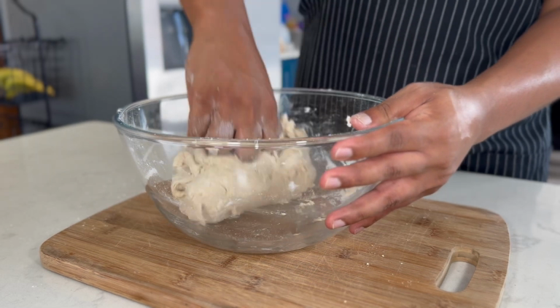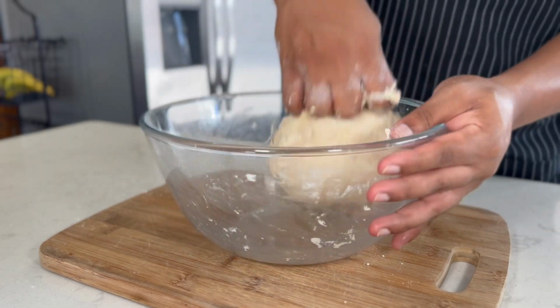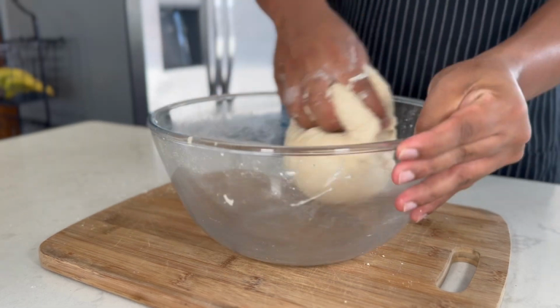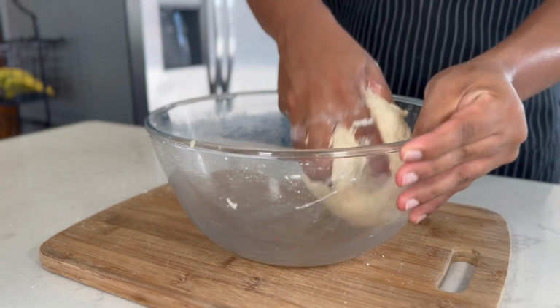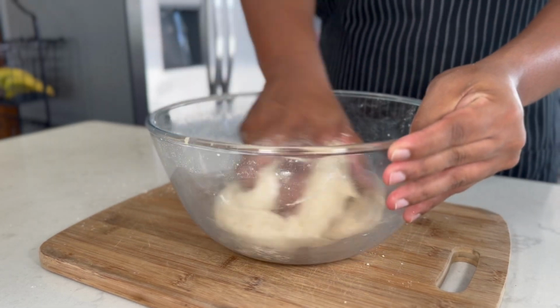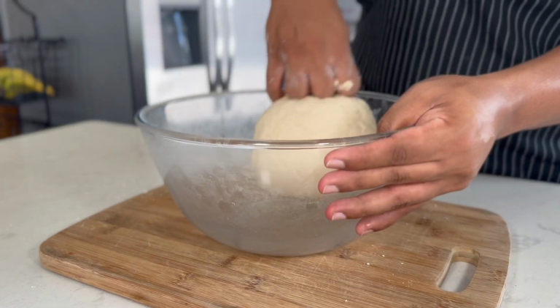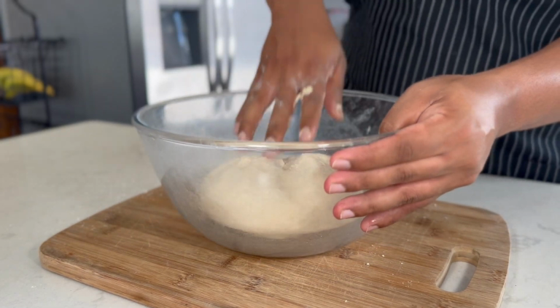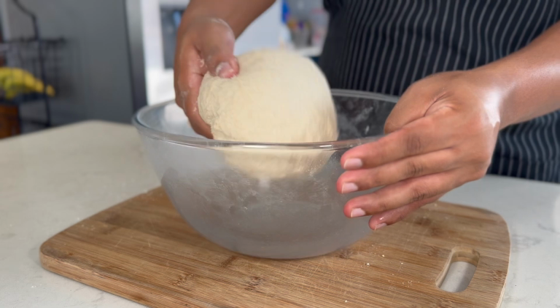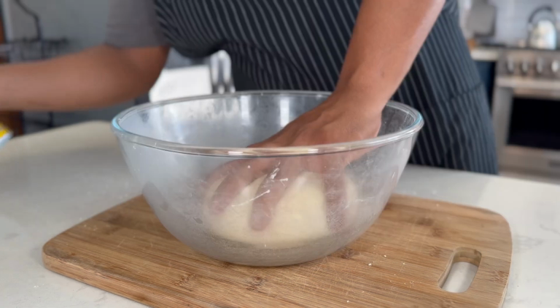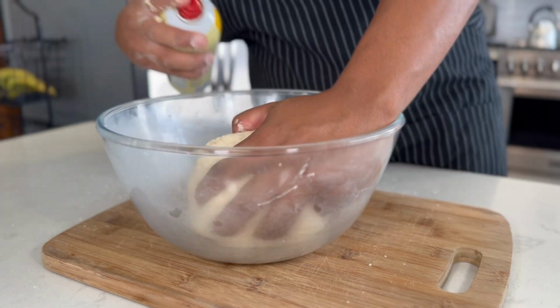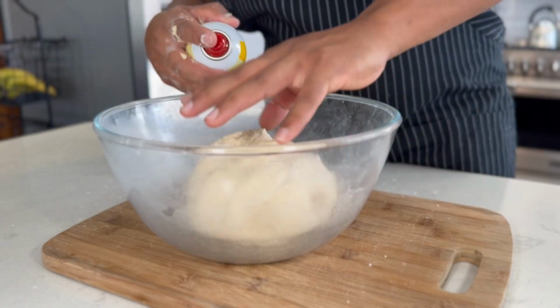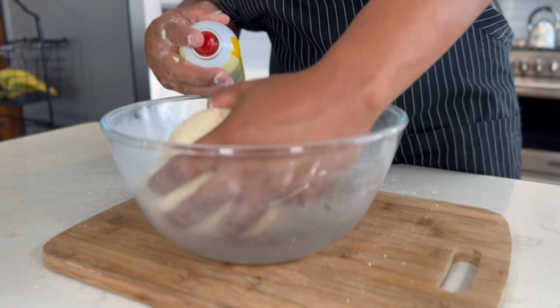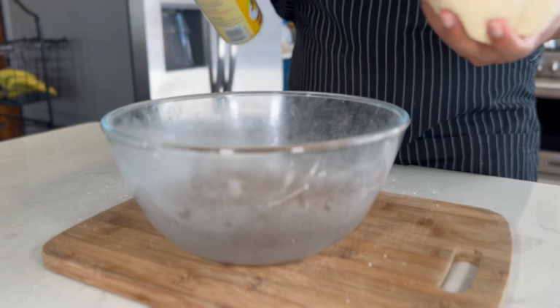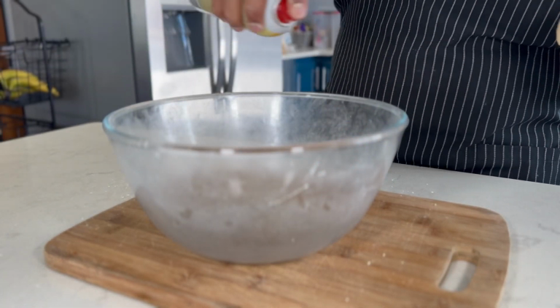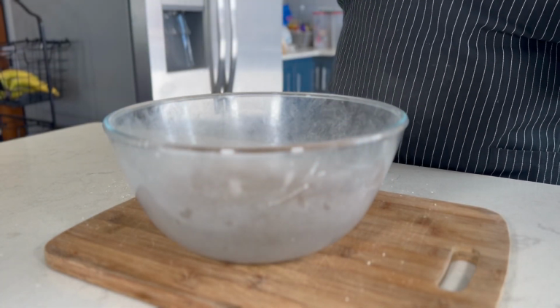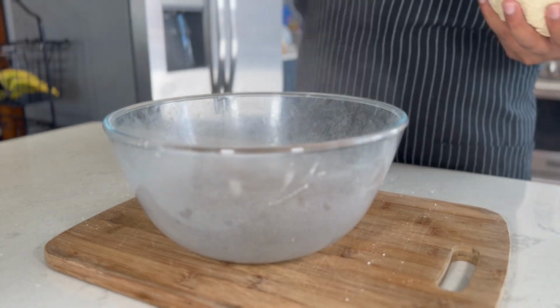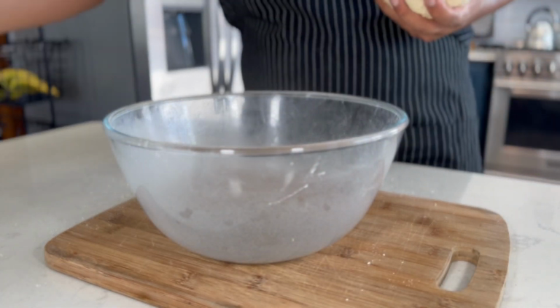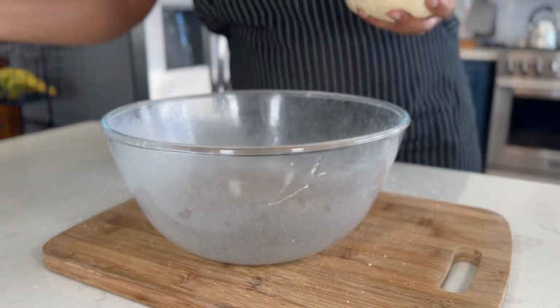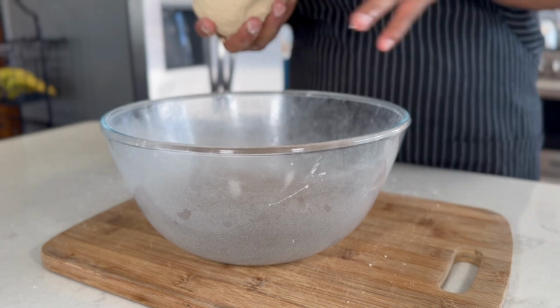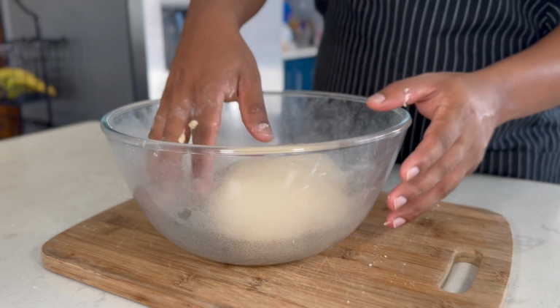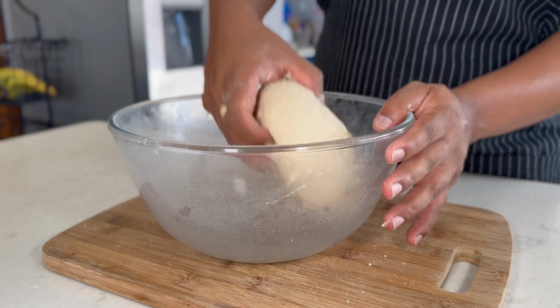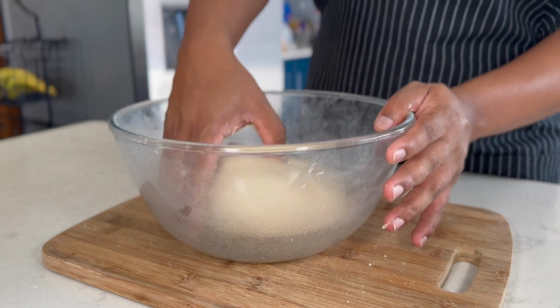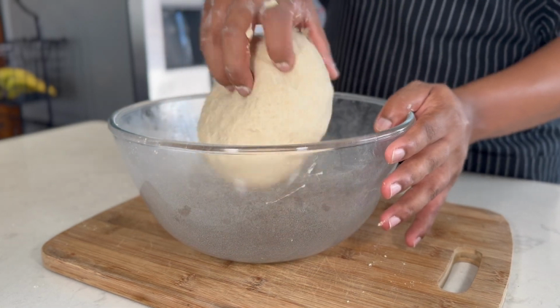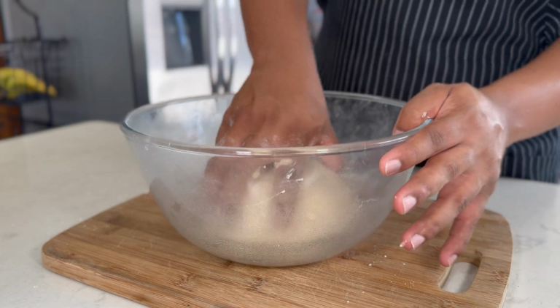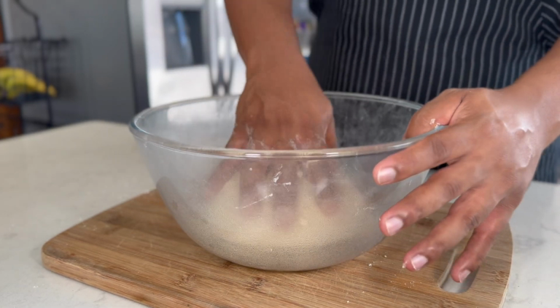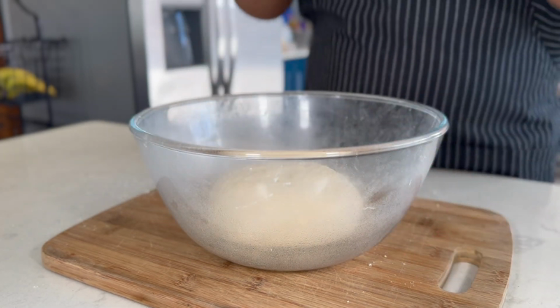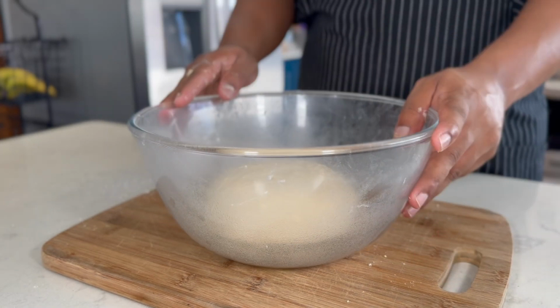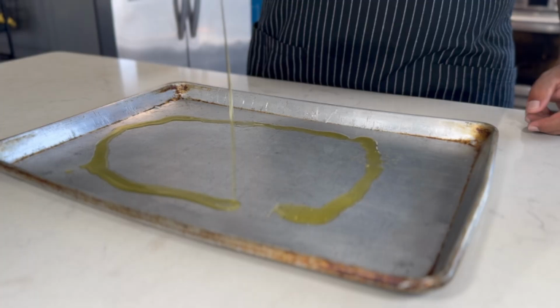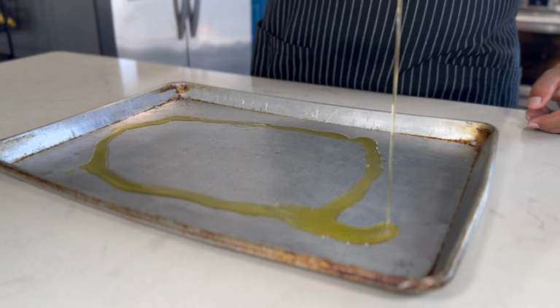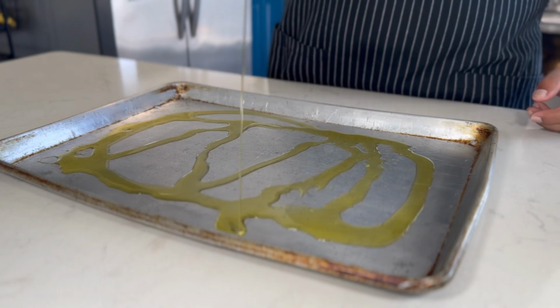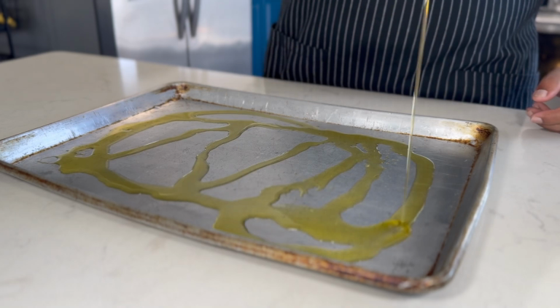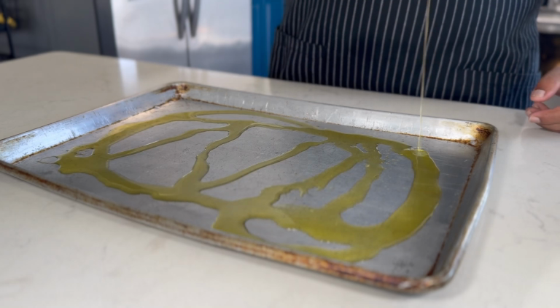Now, continue to knead until we have a smooth ball of dough. After kneading, I'm lightly greasing my bowl and placing the dough inside. I'll cover it and let it ferment for 2 to 4 hours. Alternatively, you can pop it in a greased container with a lid and store it in the fridge overnight for even more flavor.